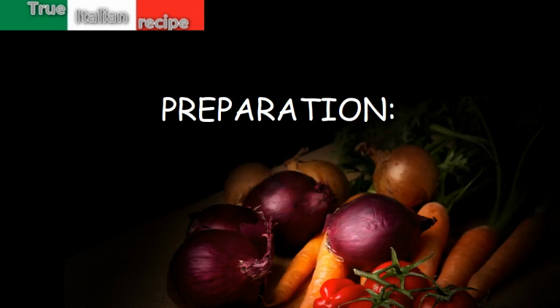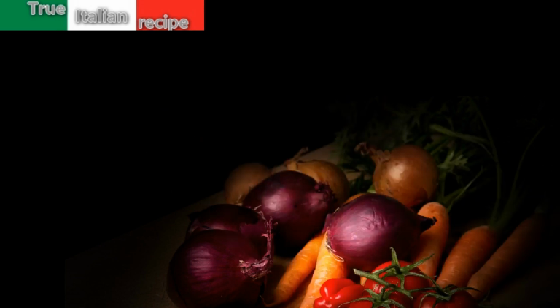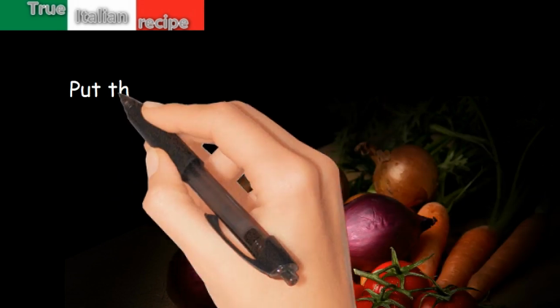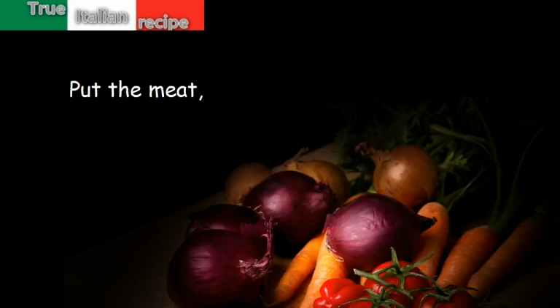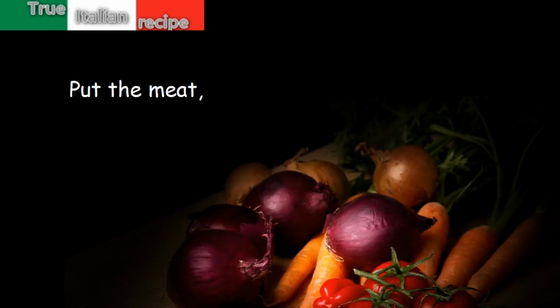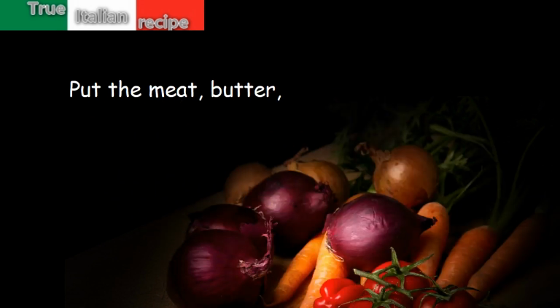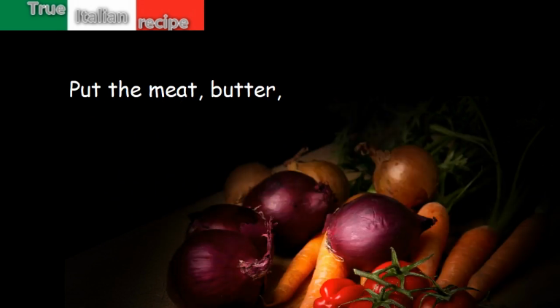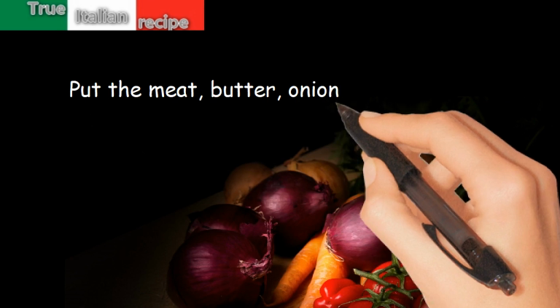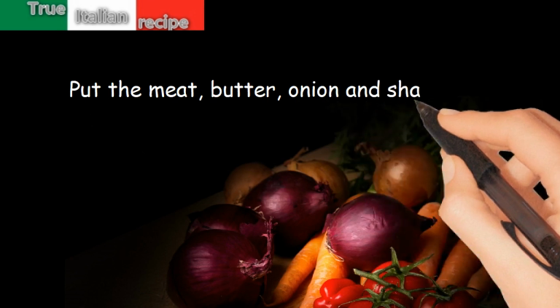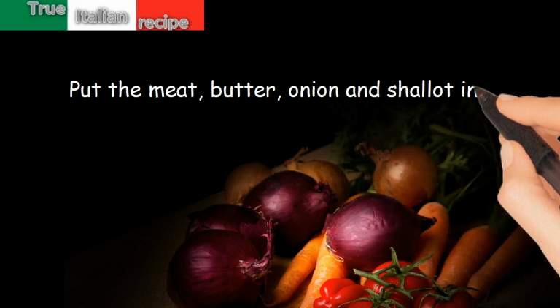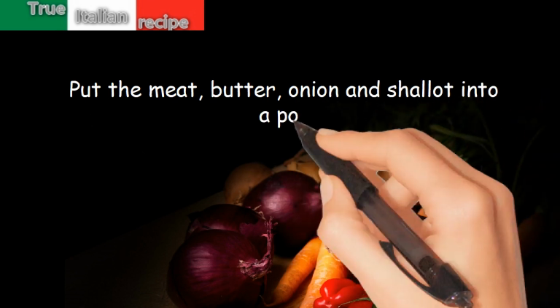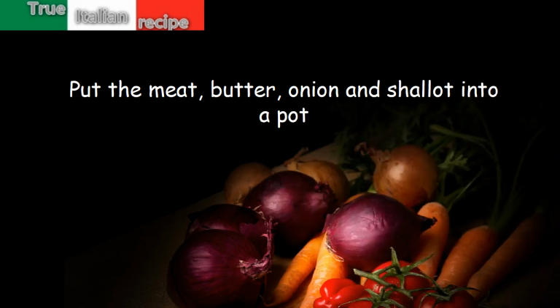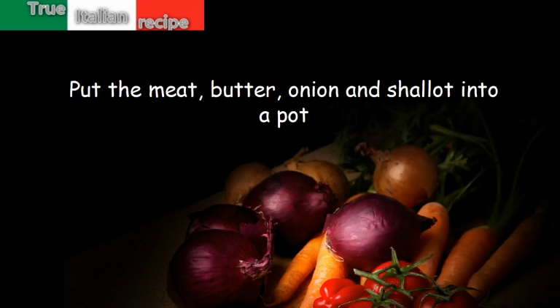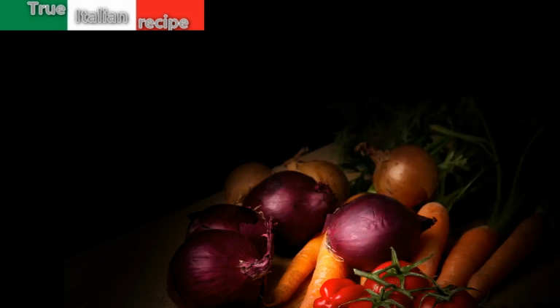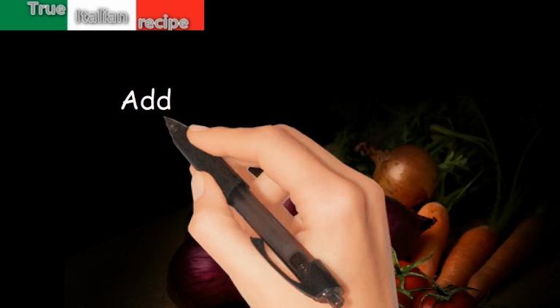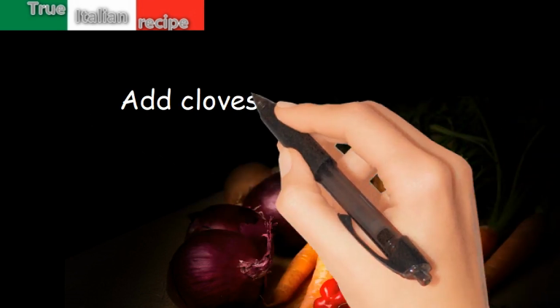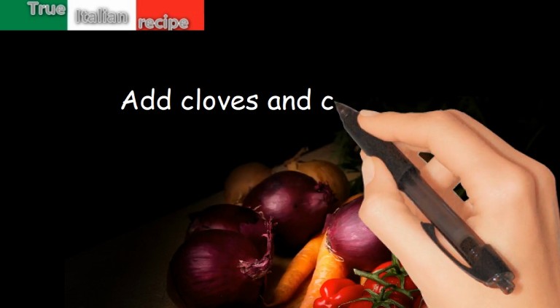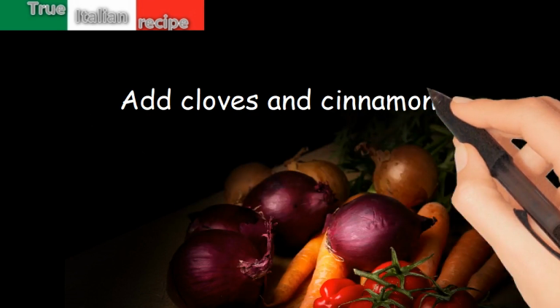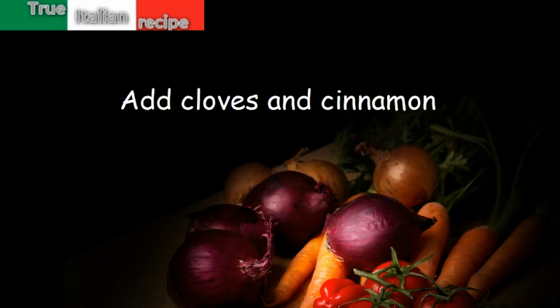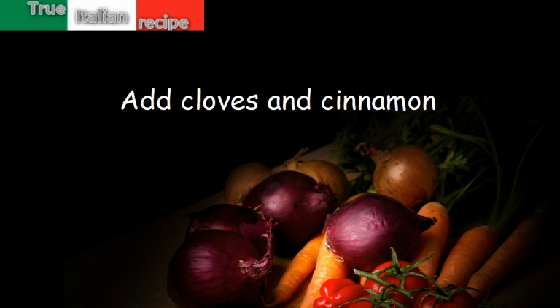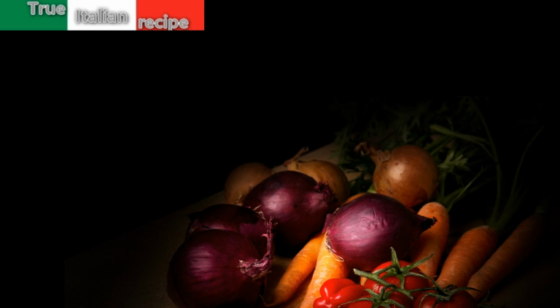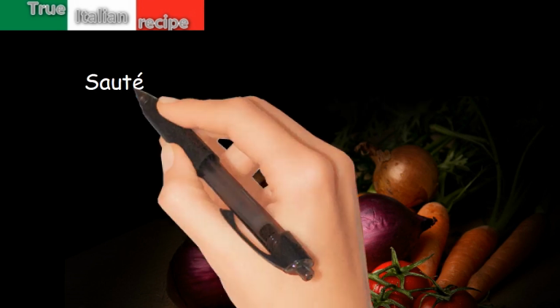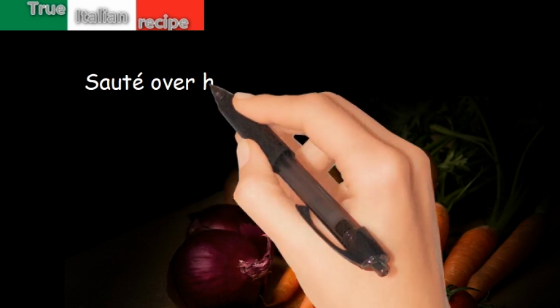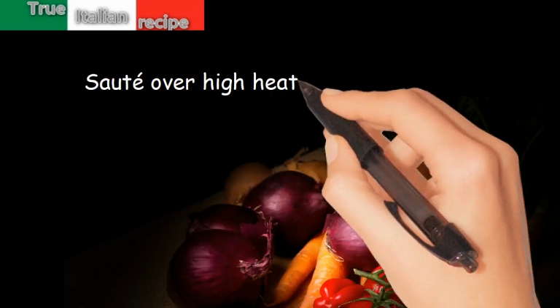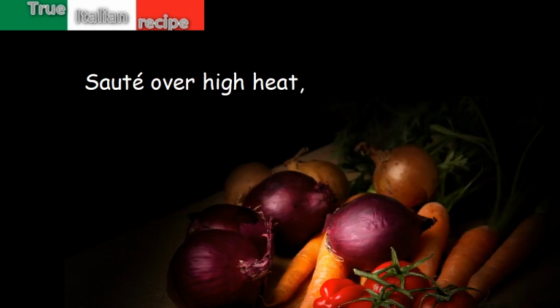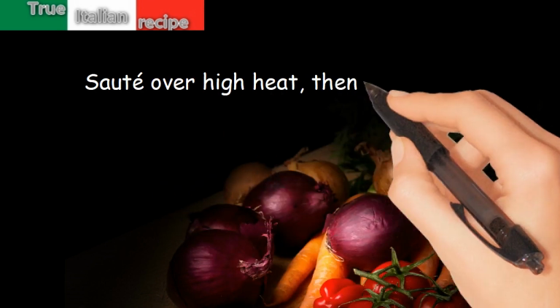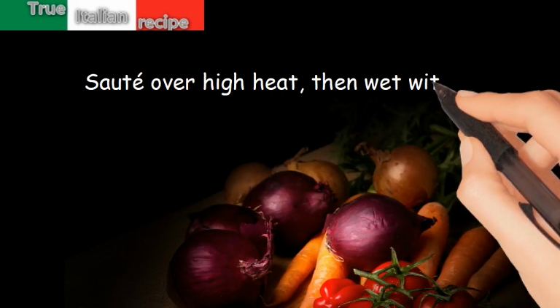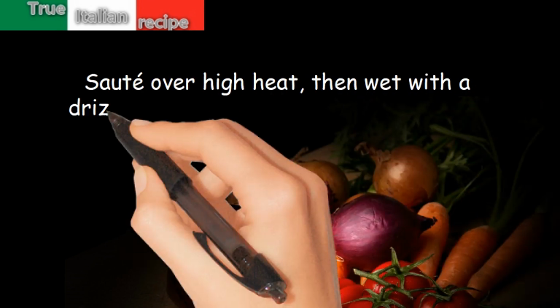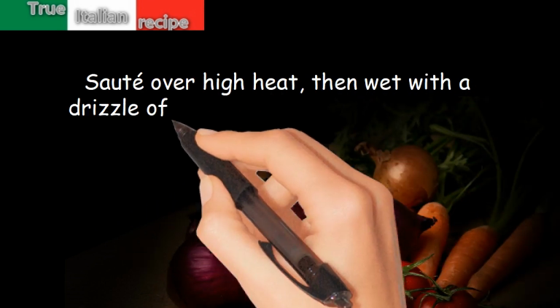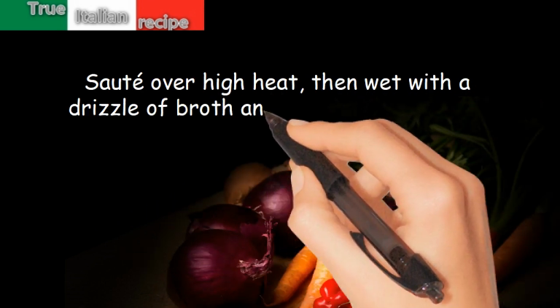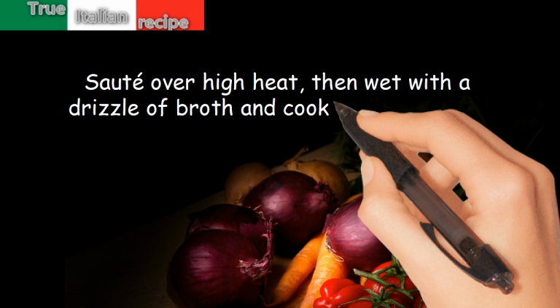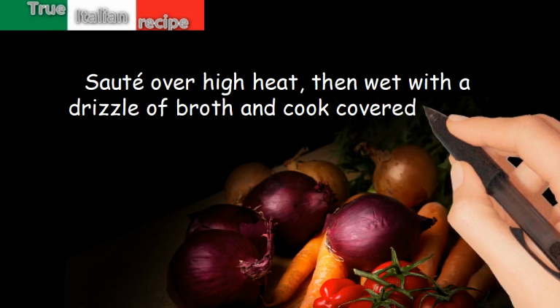Preparation: Put the meat, butter, onion and shallot into a pot. Add cloves and cinnamon. Sauté over high heat, then wet with a drizzle of broth and cook covered for an hour.